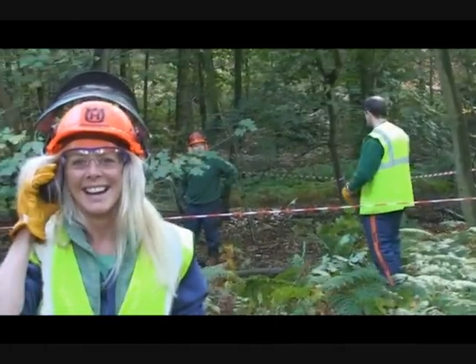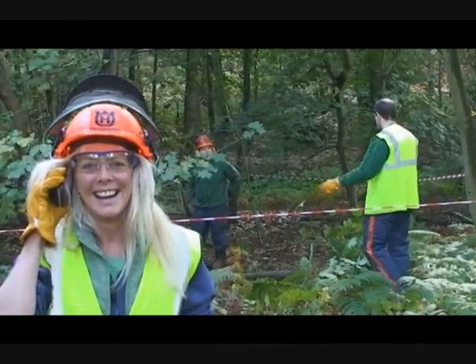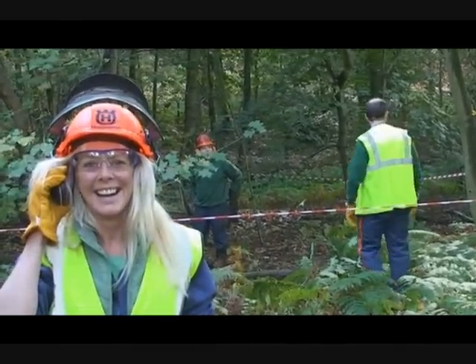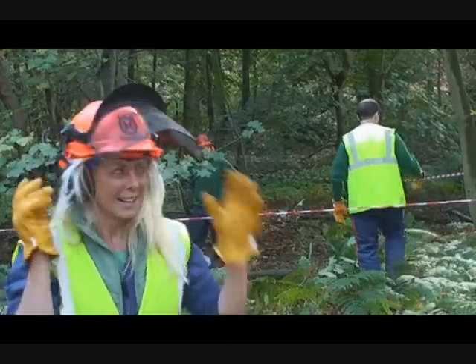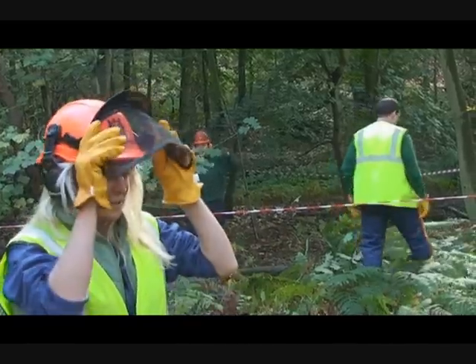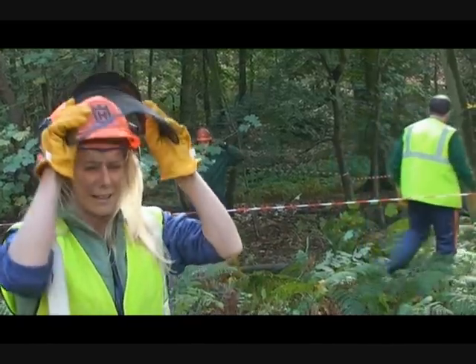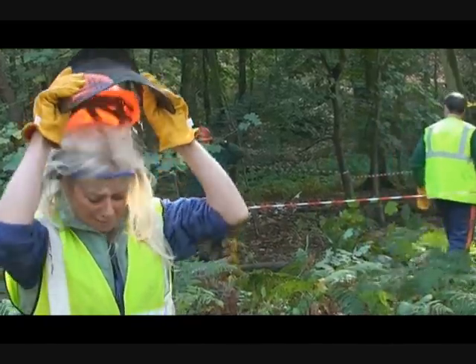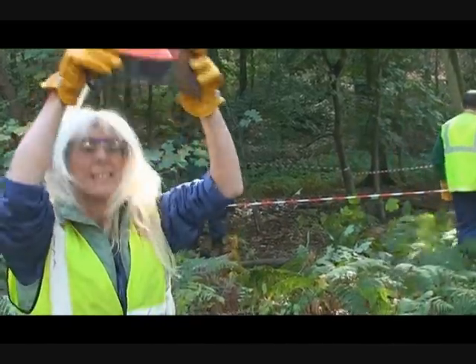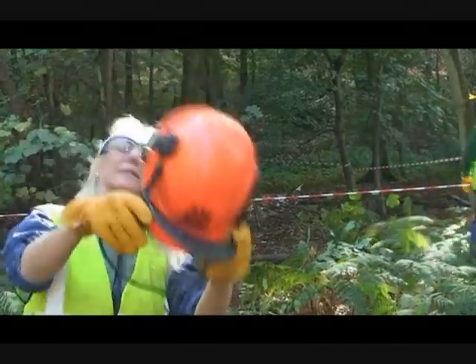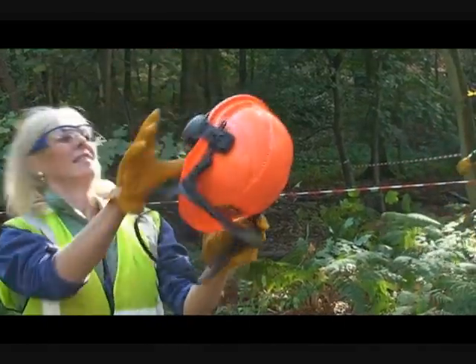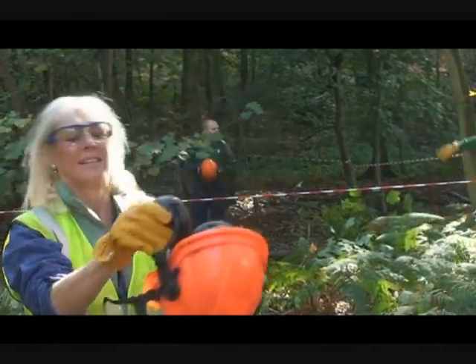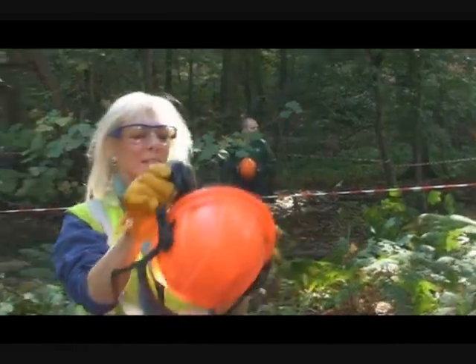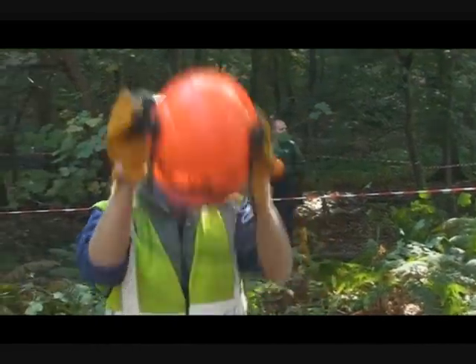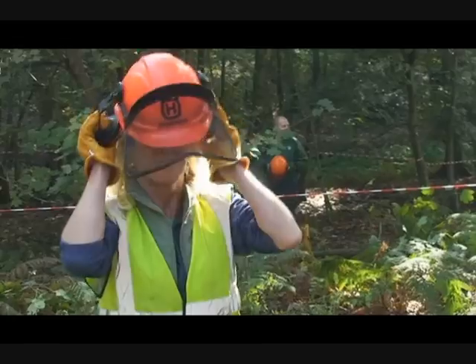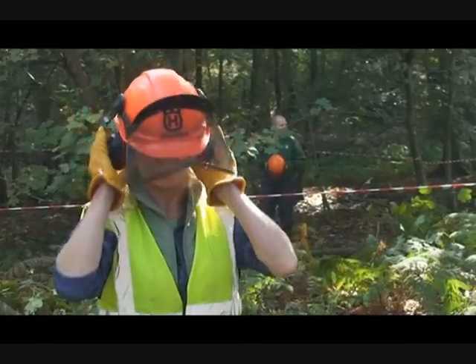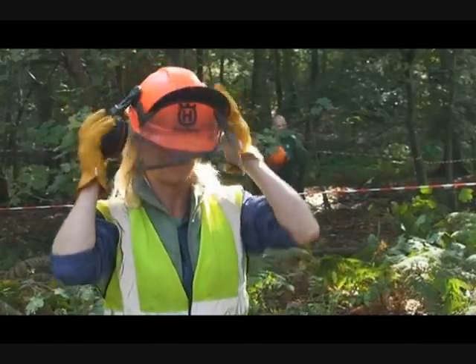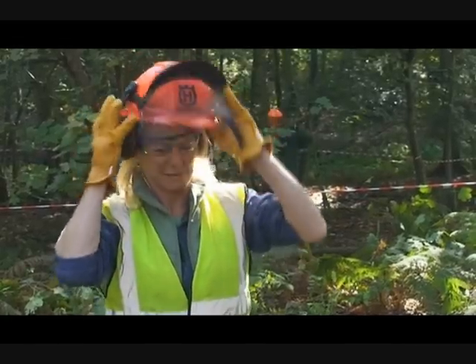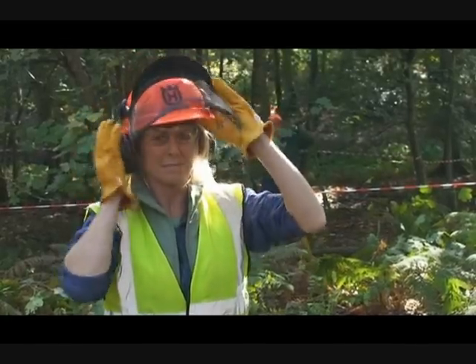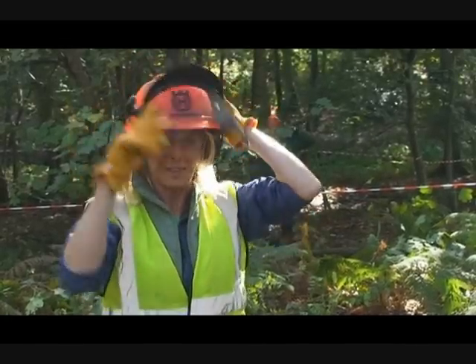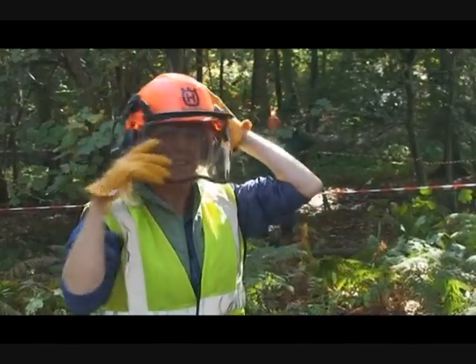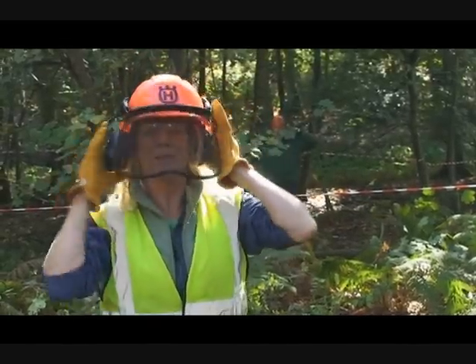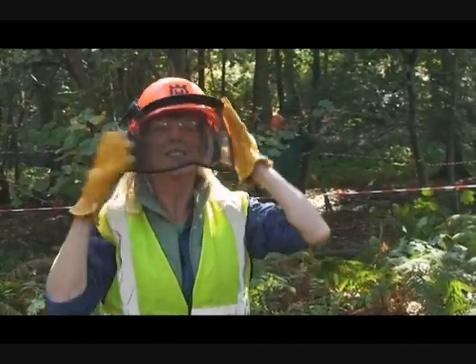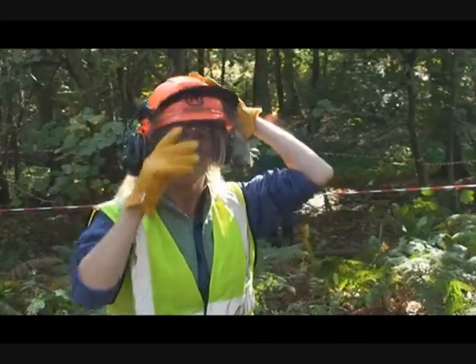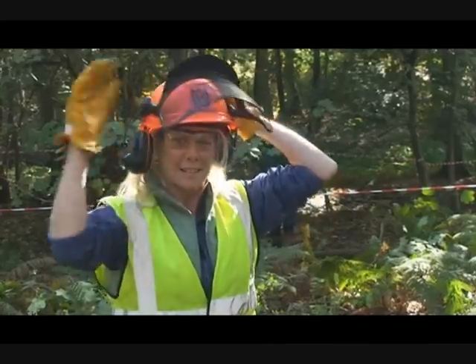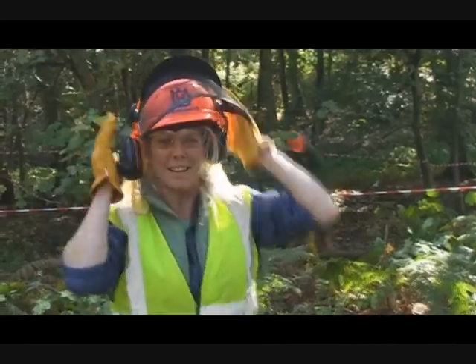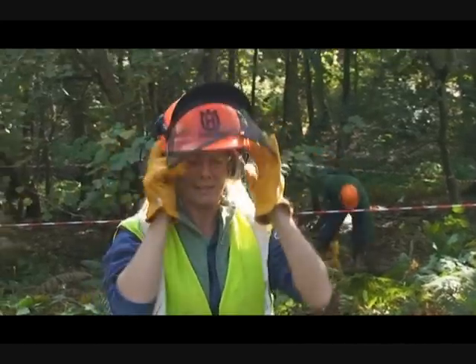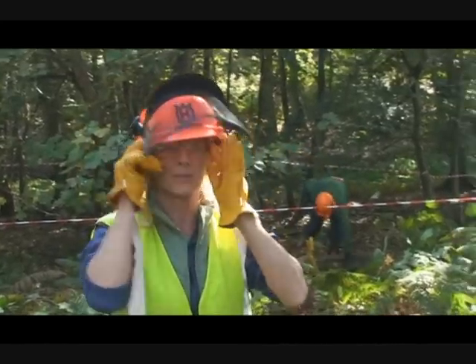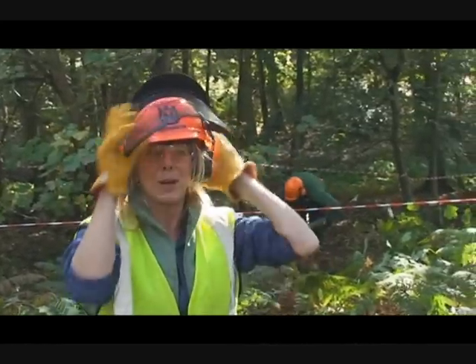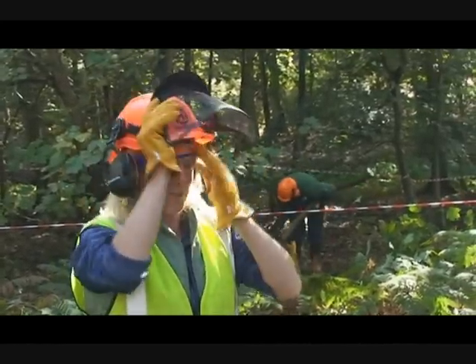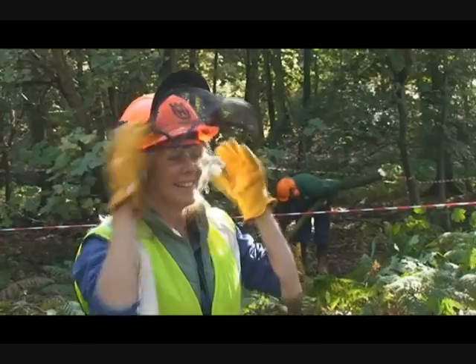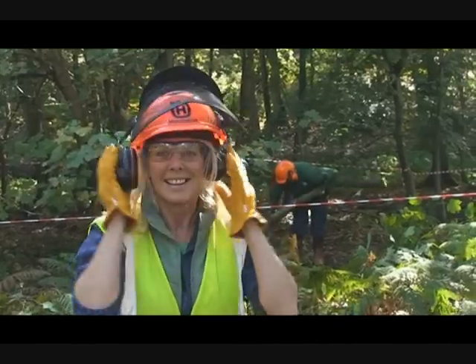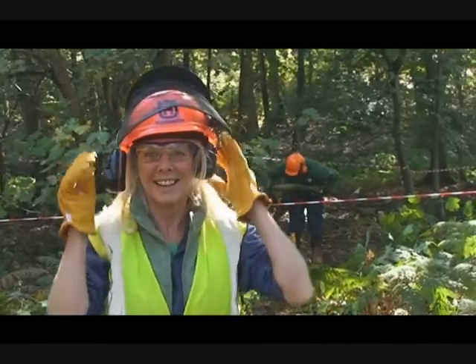You might want to sort your hair out first. What's it doing? There's like a big thing just coming out here. The things we do for art. I'm steaming up.